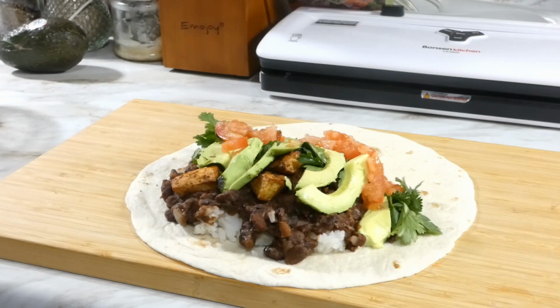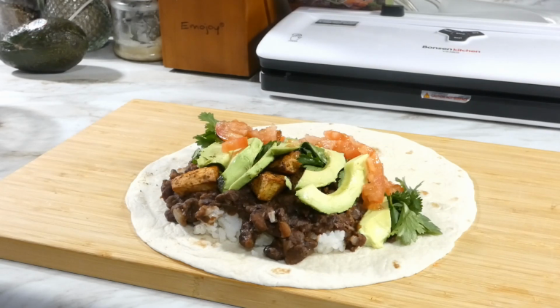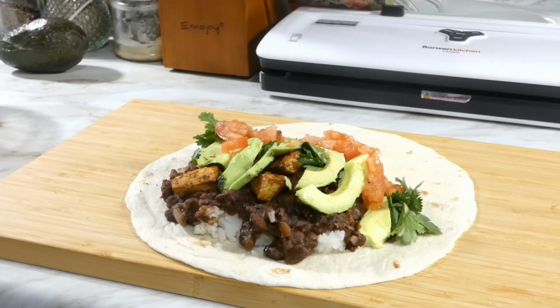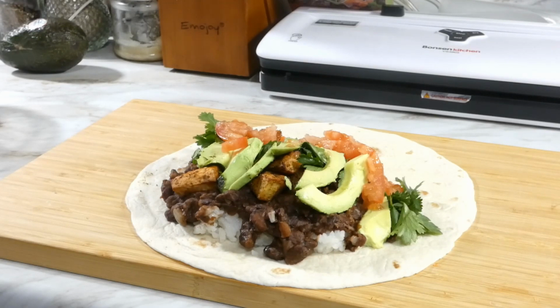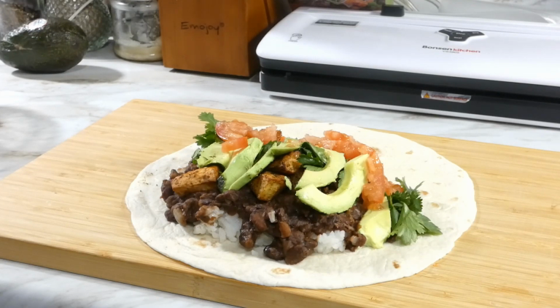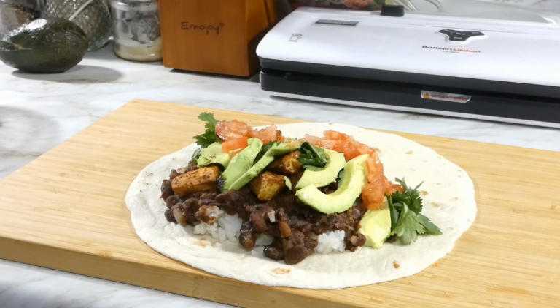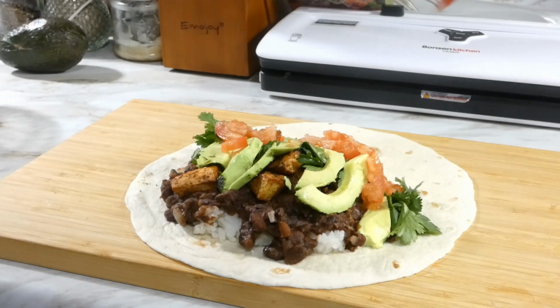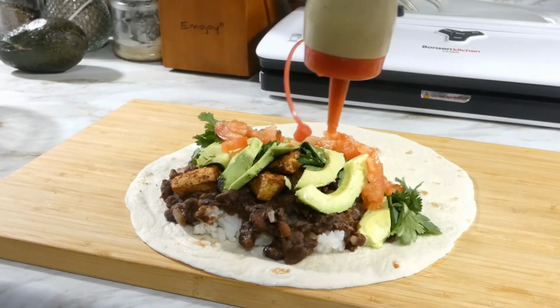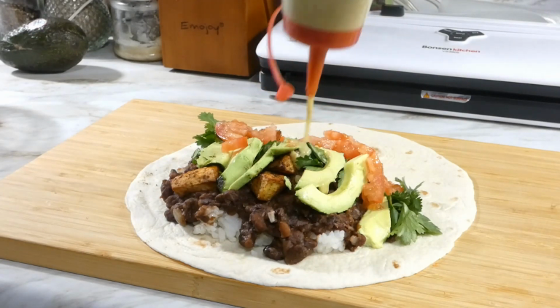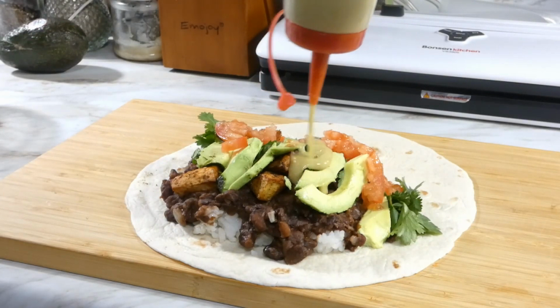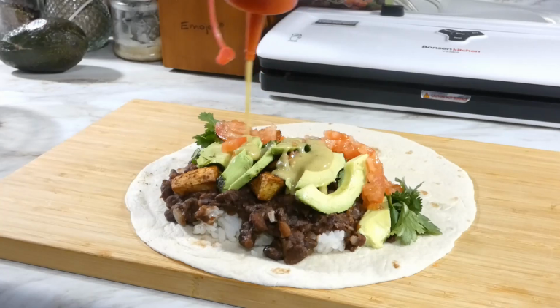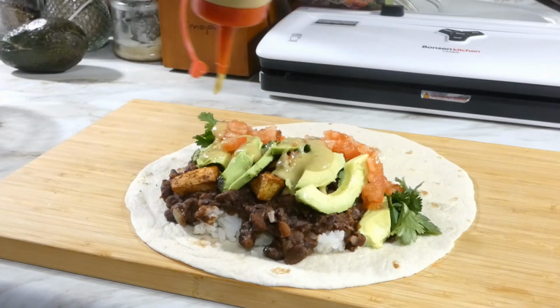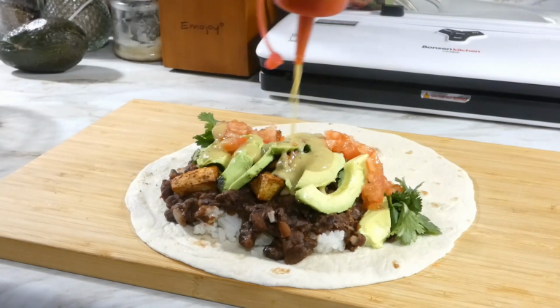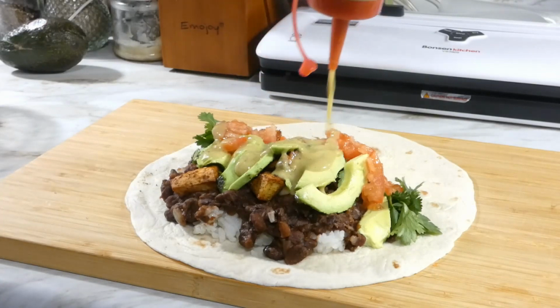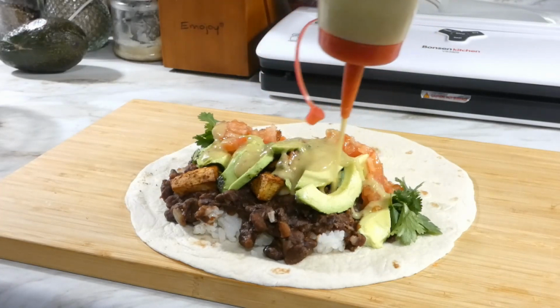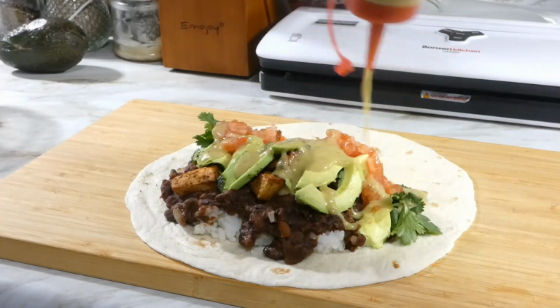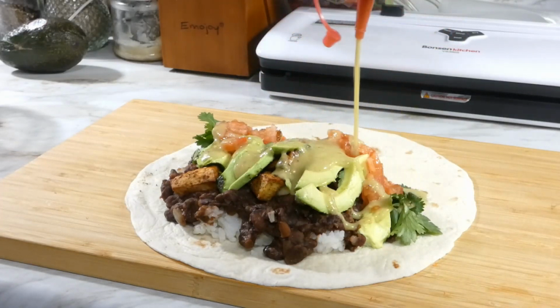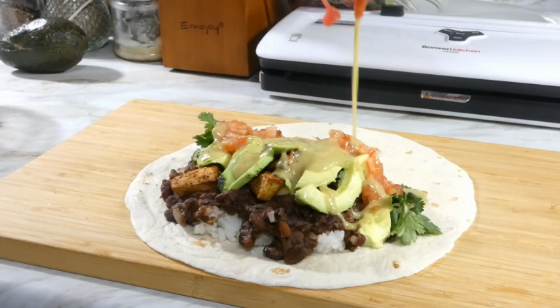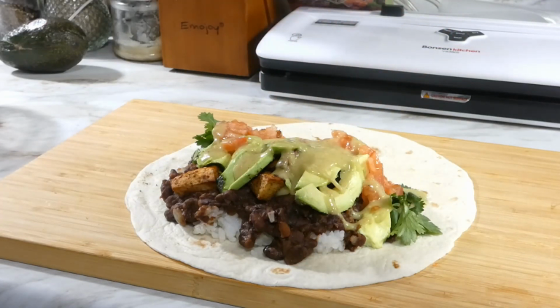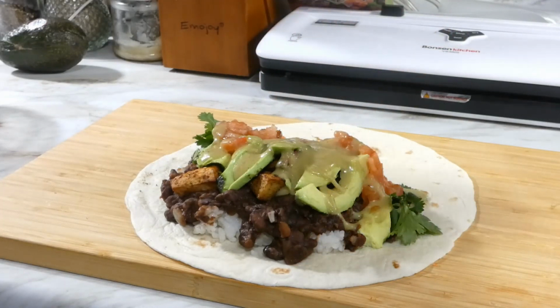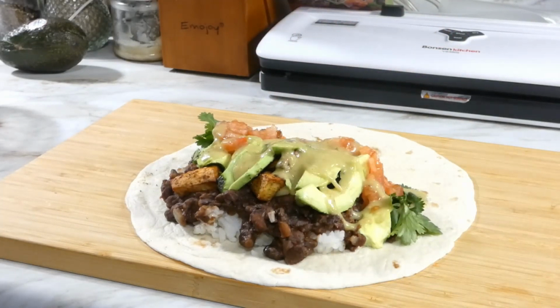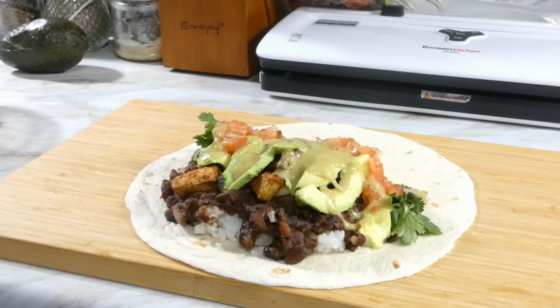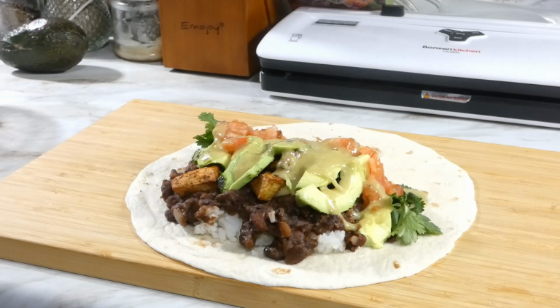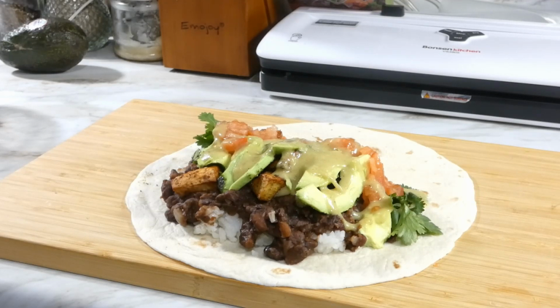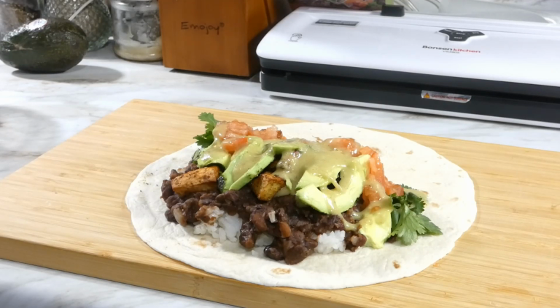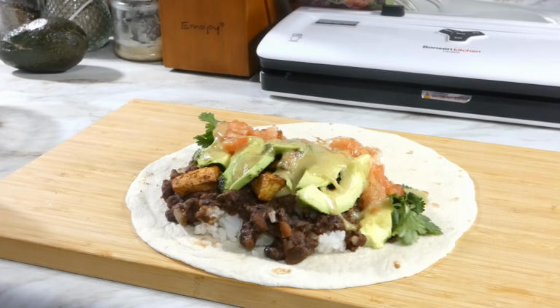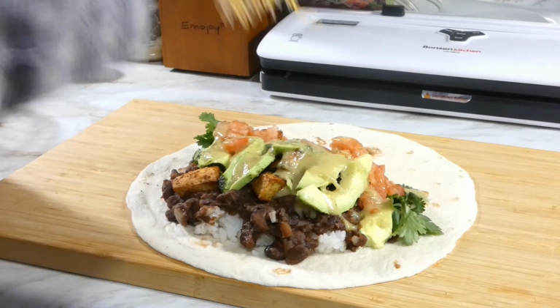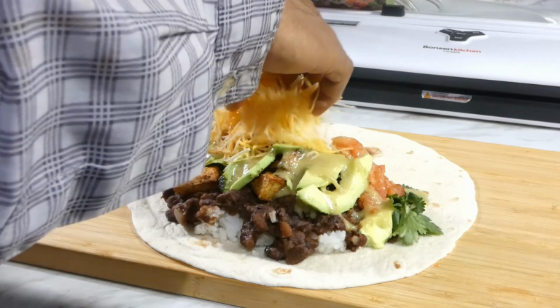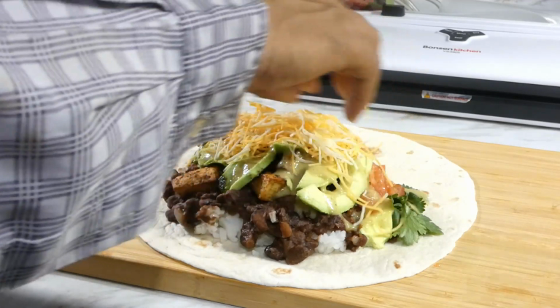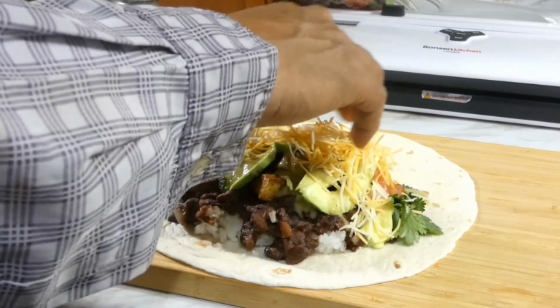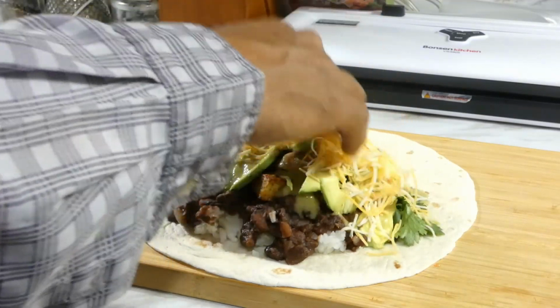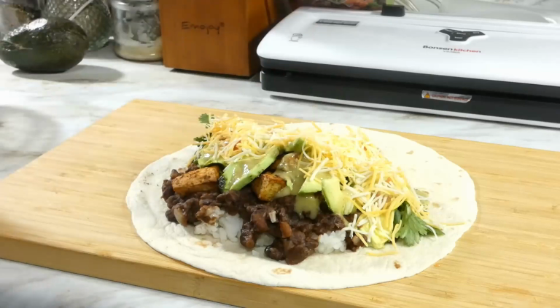Y'all already know I had to have me a little sauce — I put some of that good verde sauce that I made the other day on it, and of course some cheese.